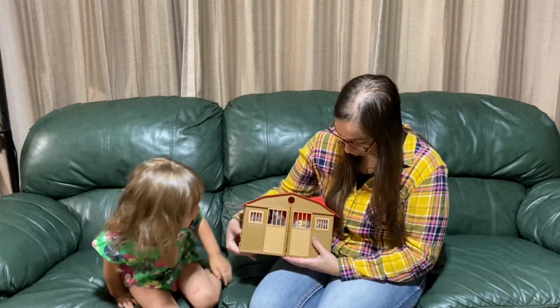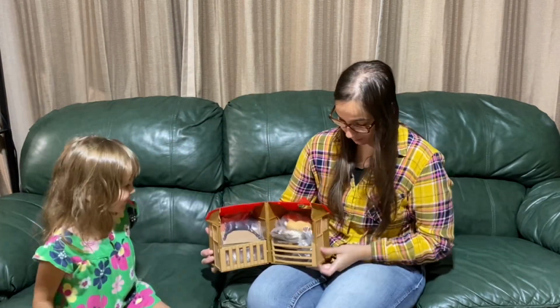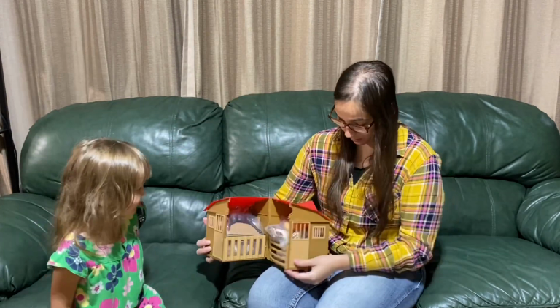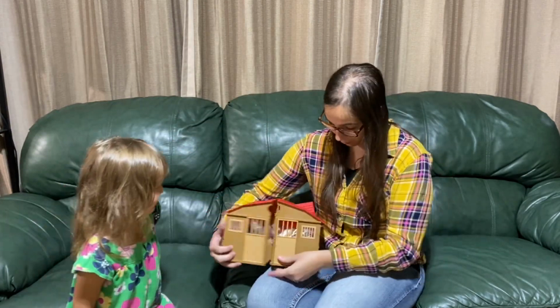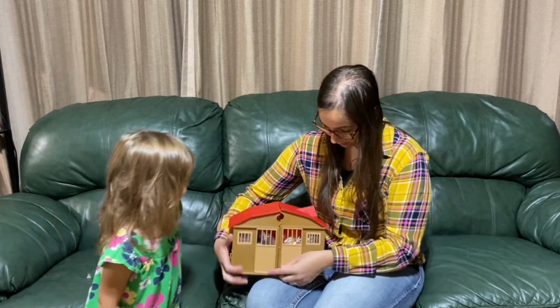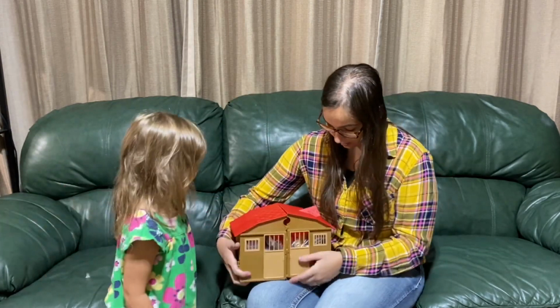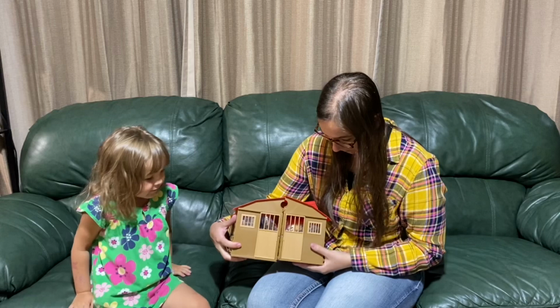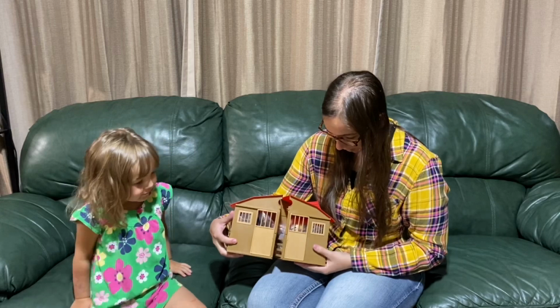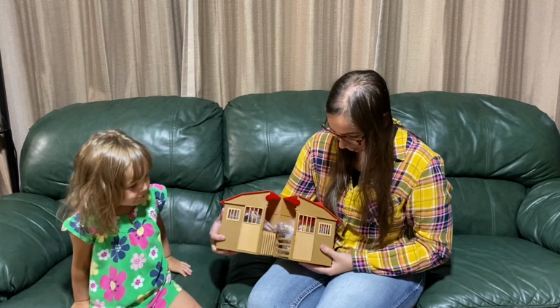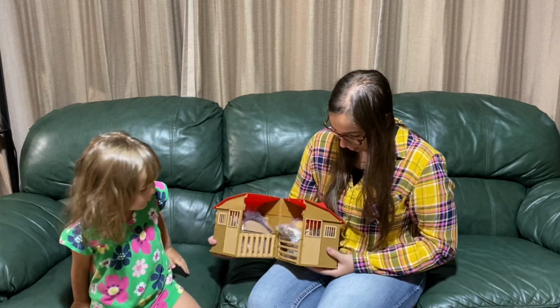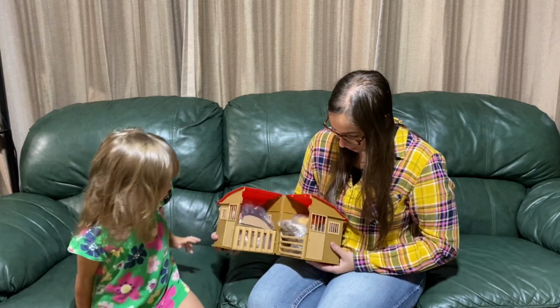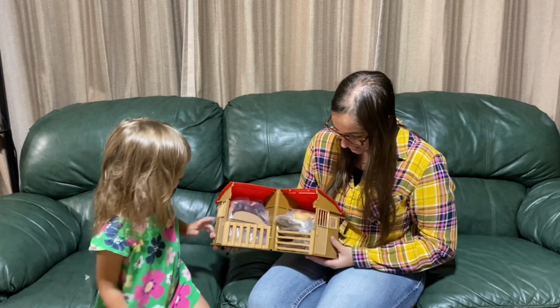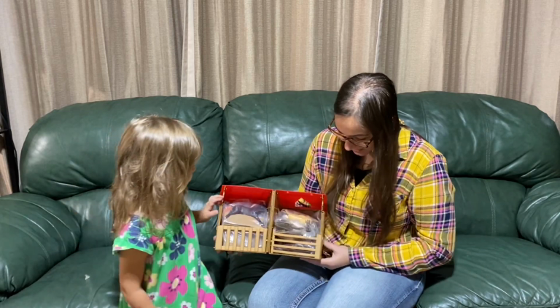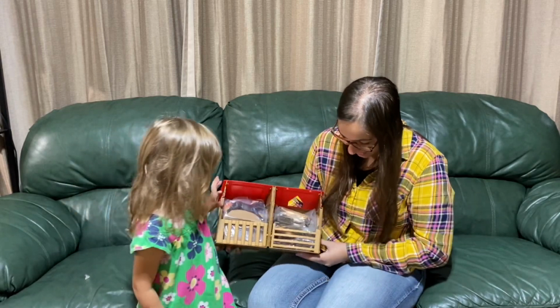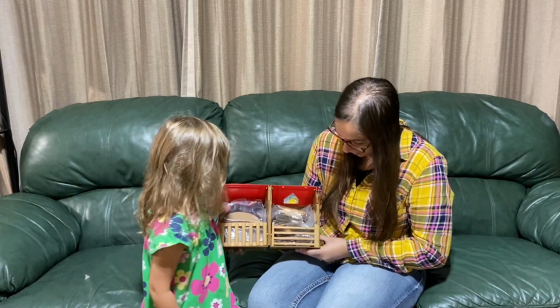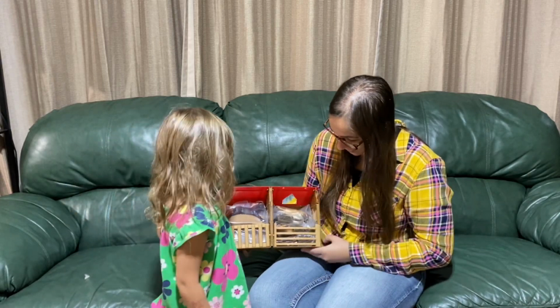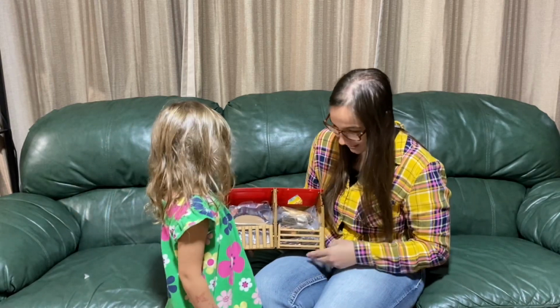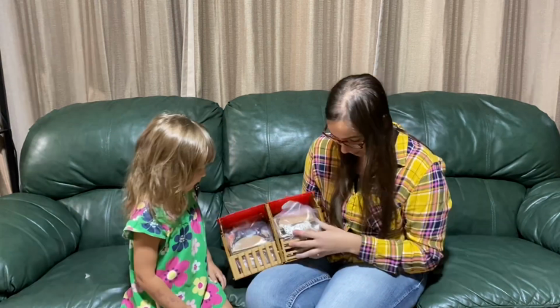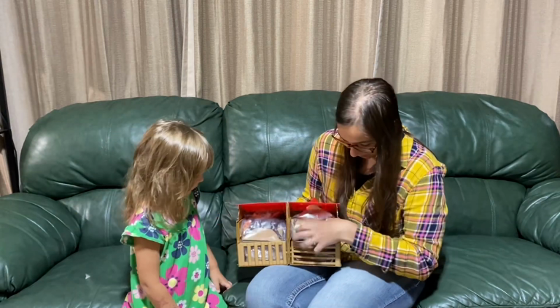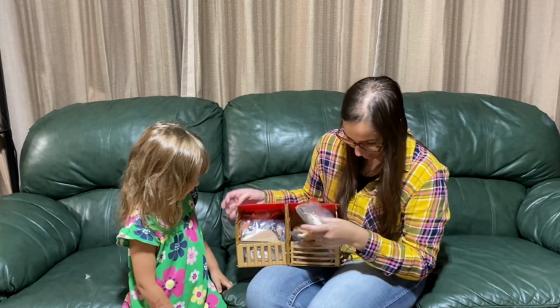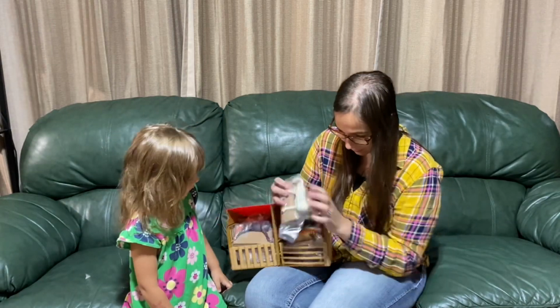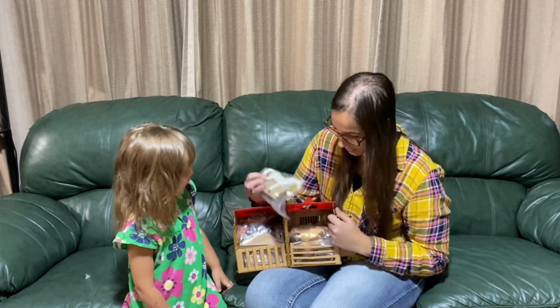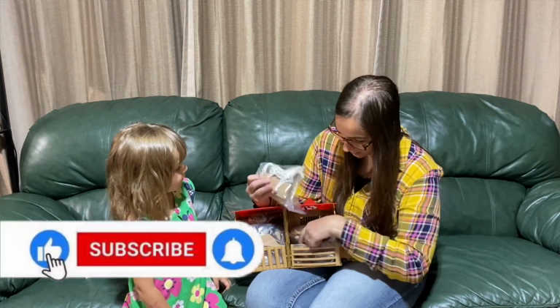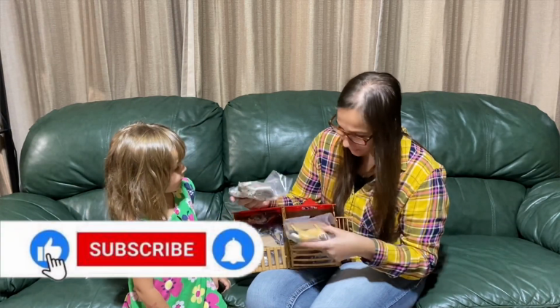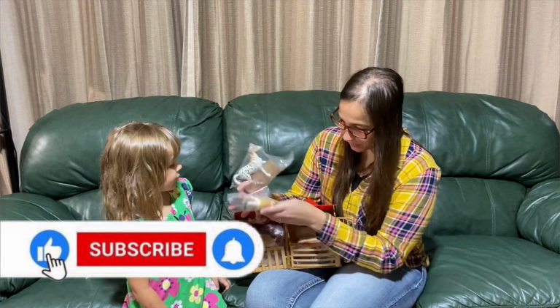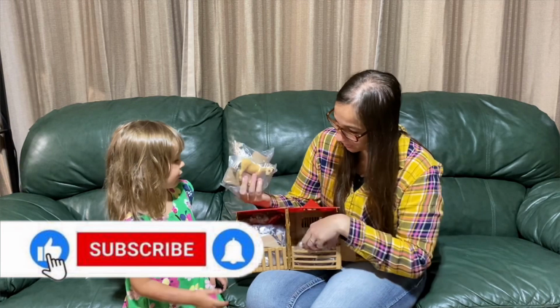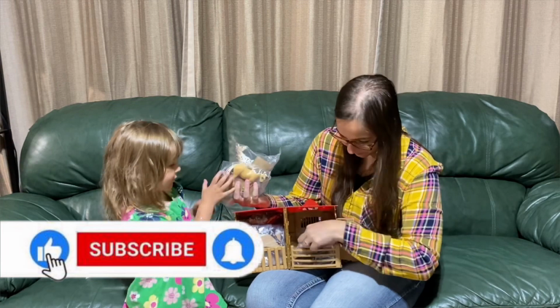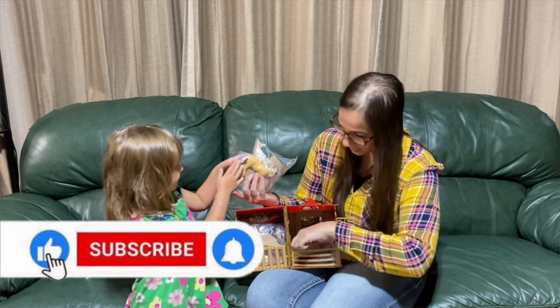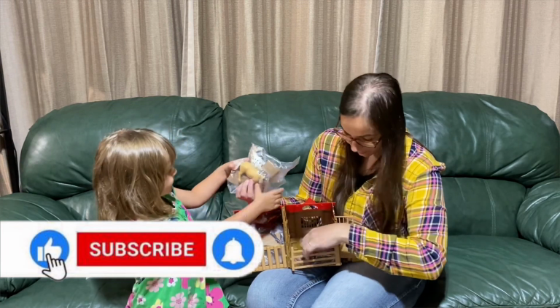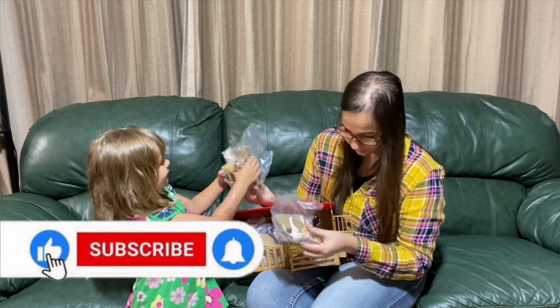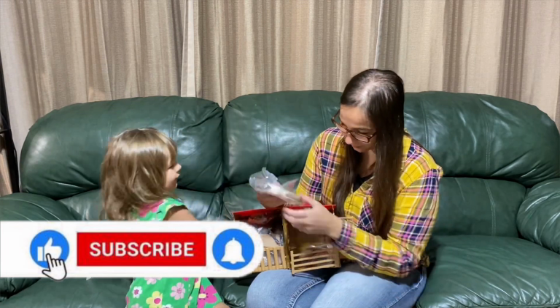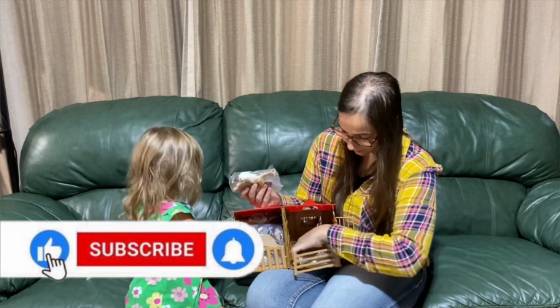Here's the stable, and all the horses are conveniently packaged nicely inside the stable. If you like this video, please give it a thumbs up and don't forget to subscribe.